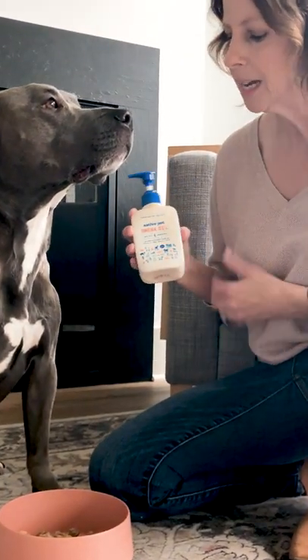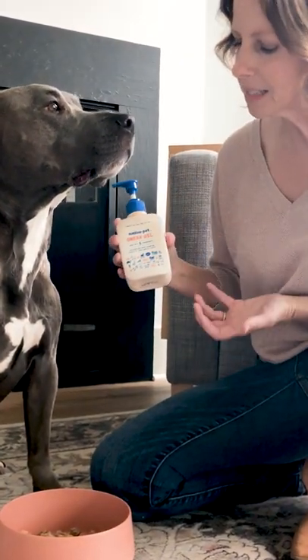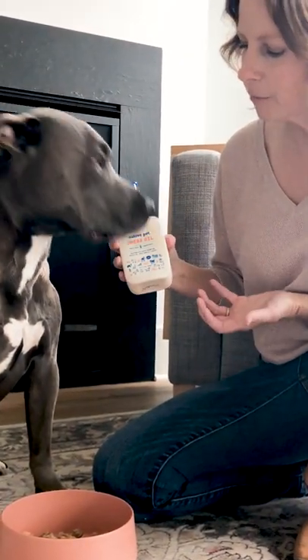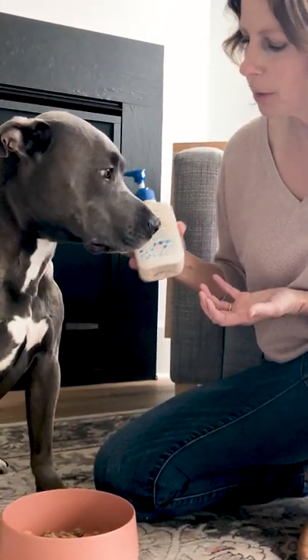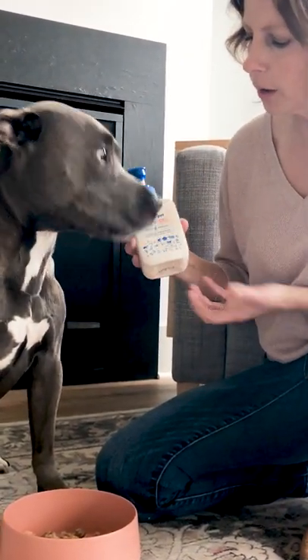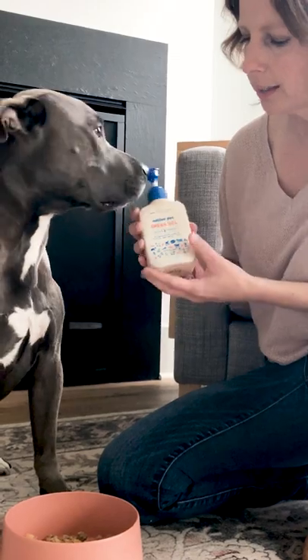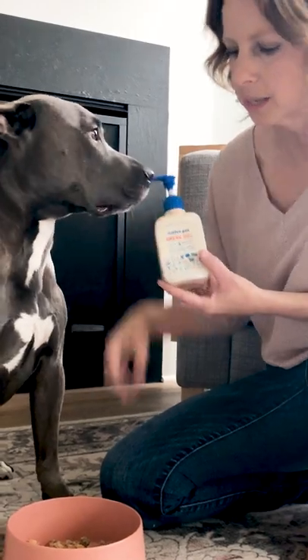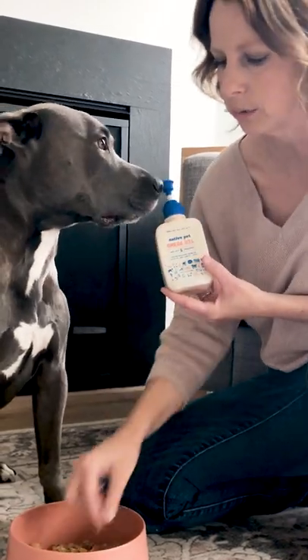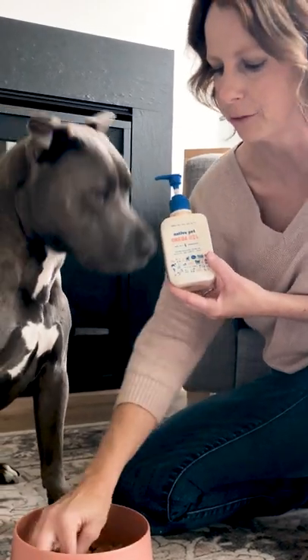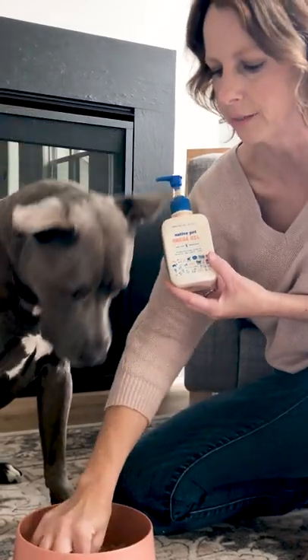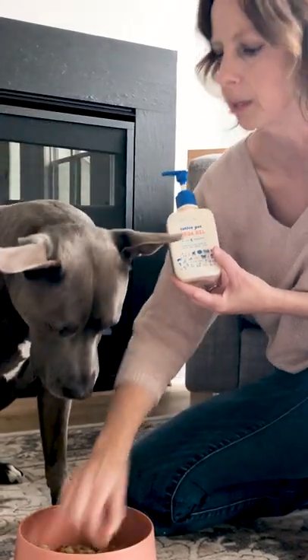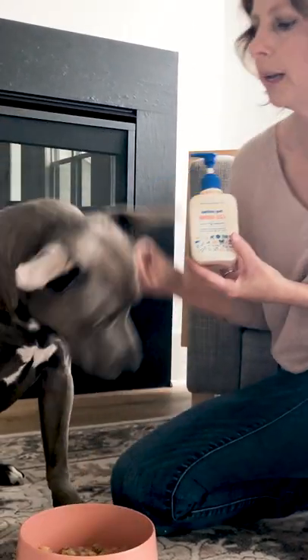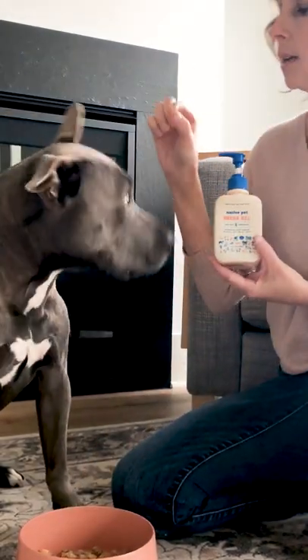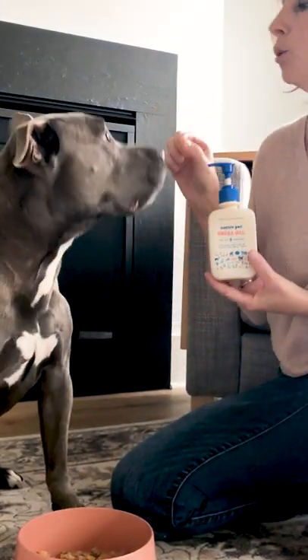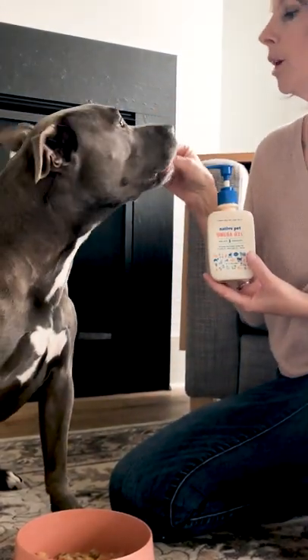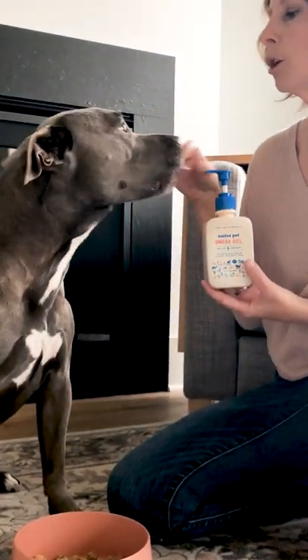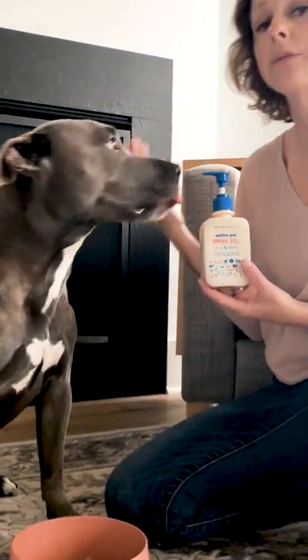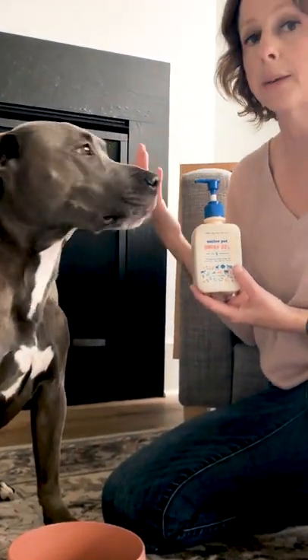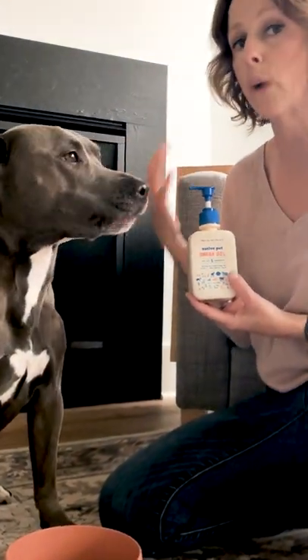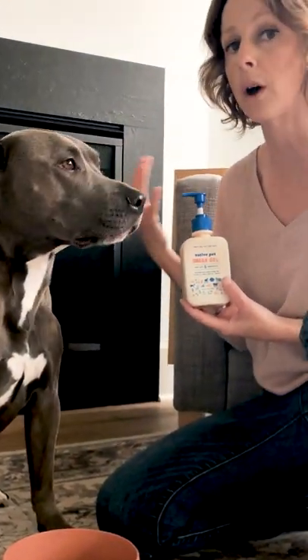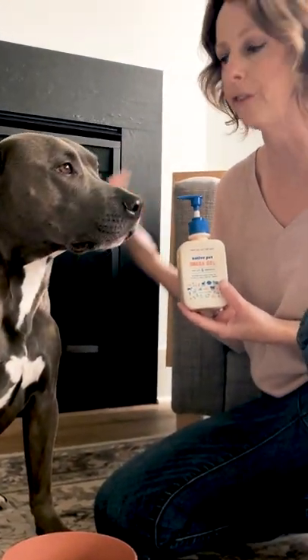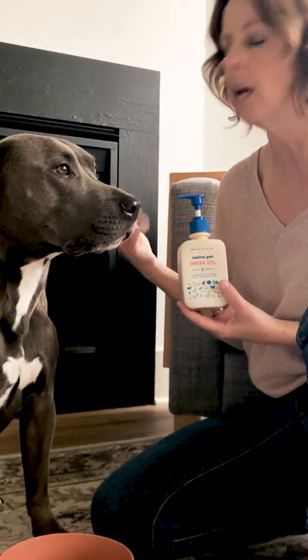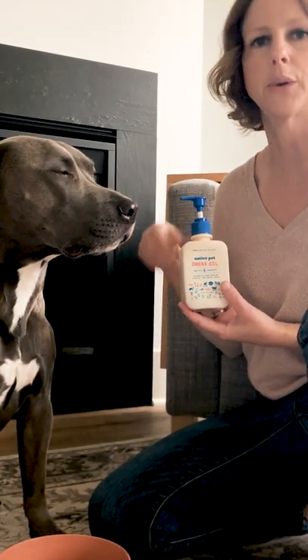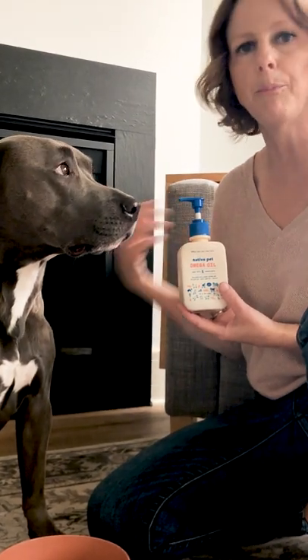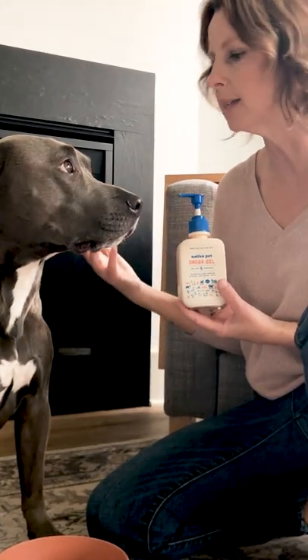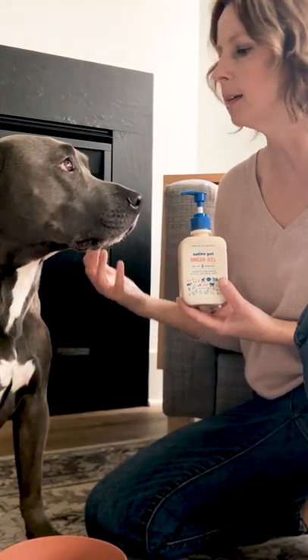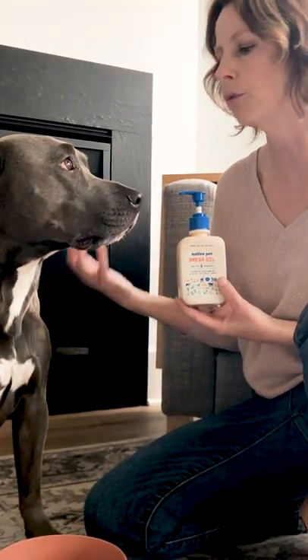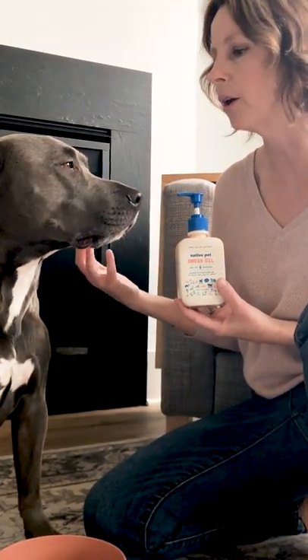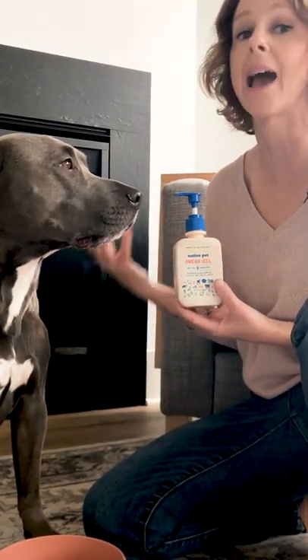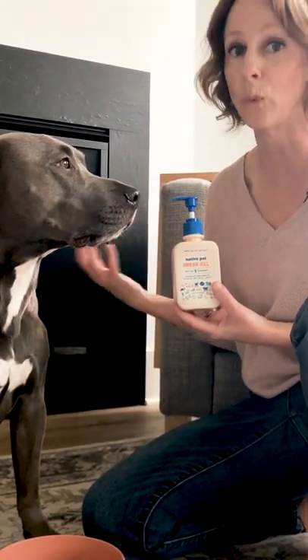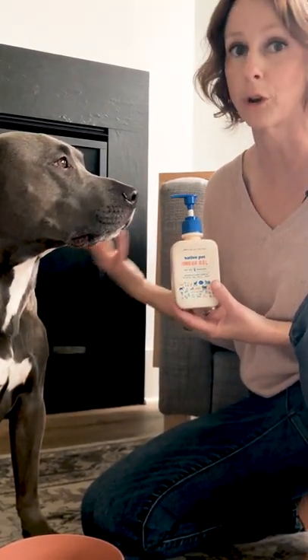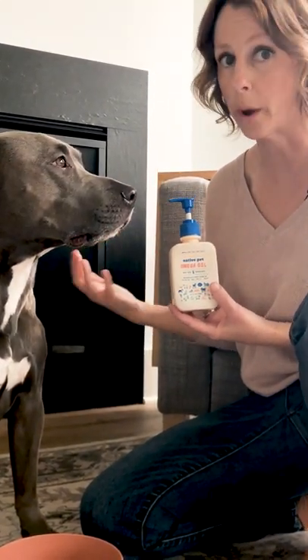This is Native Pets omega oil. I like it because it only has five simple ingredients, two of which are two different types of wild-caught fish. It also has biotin, tocopherols, and wheat germ oil.